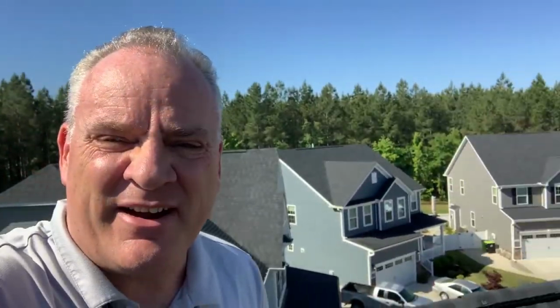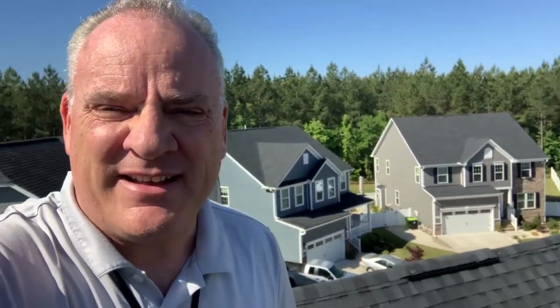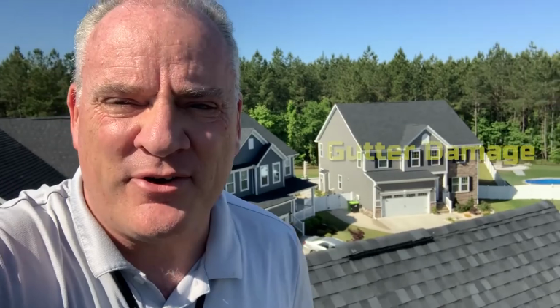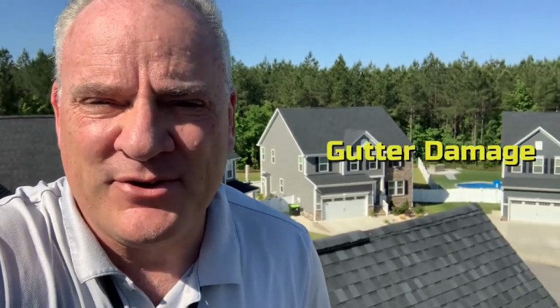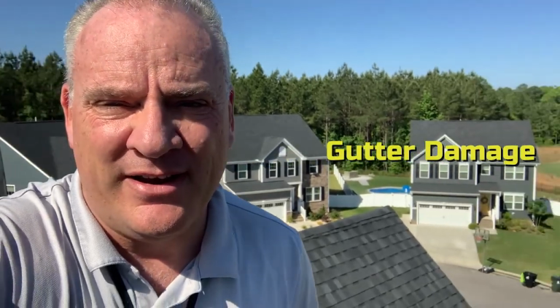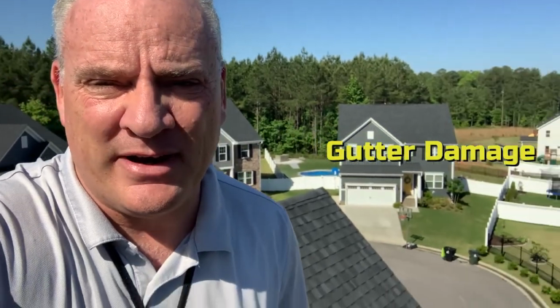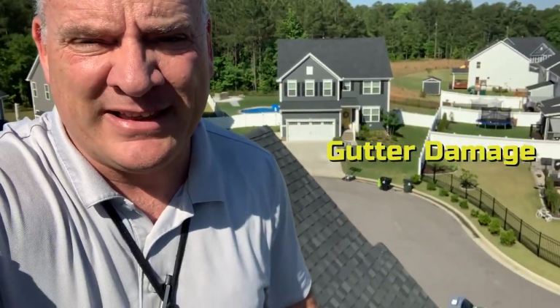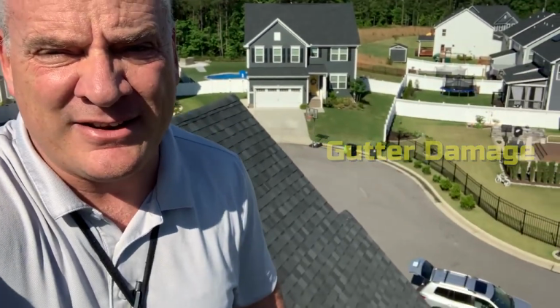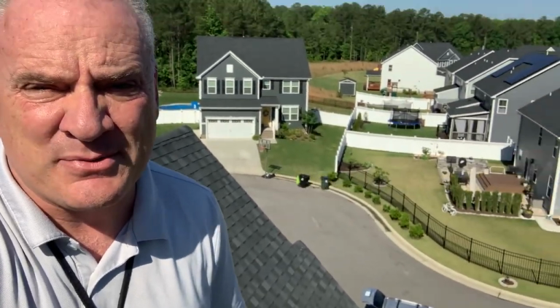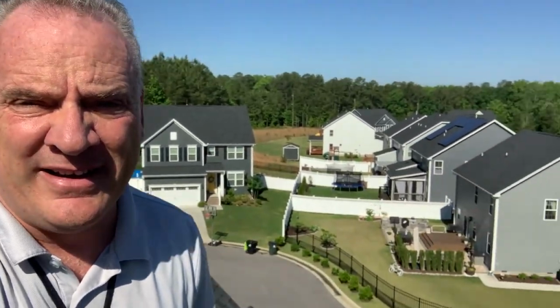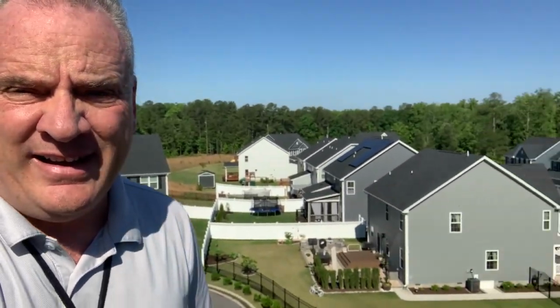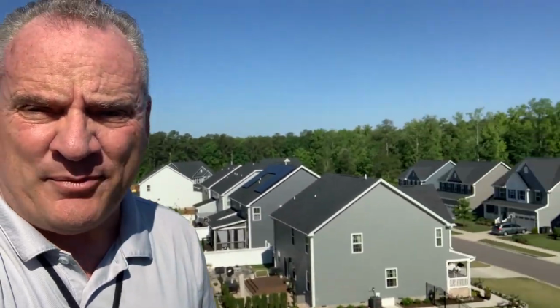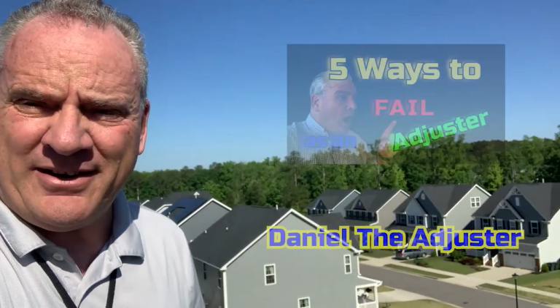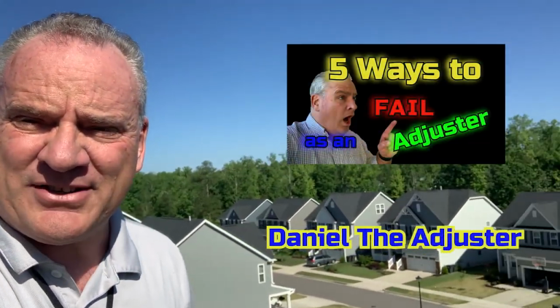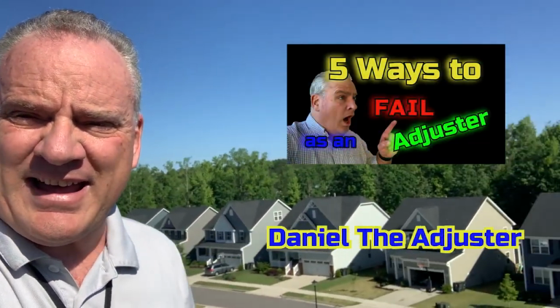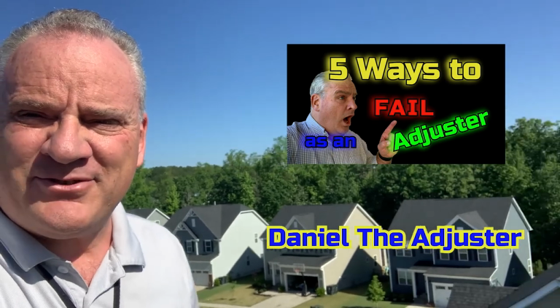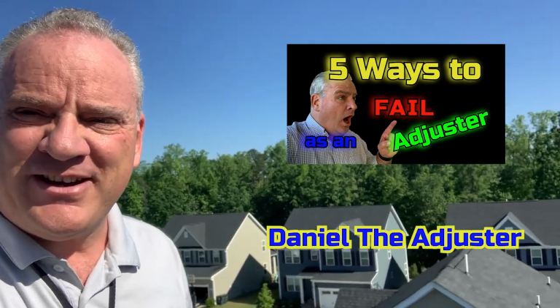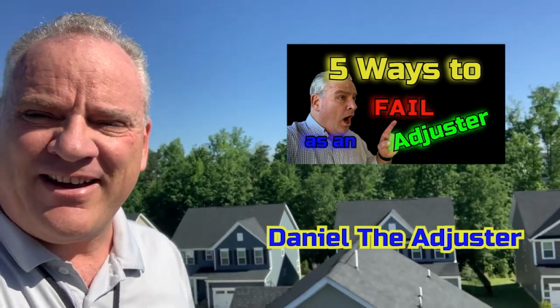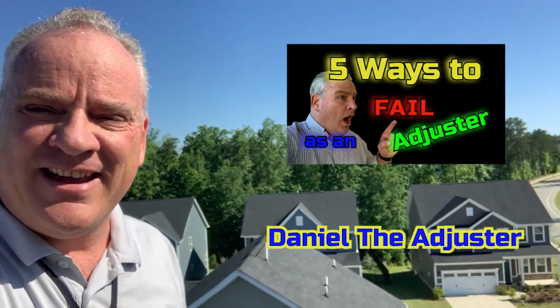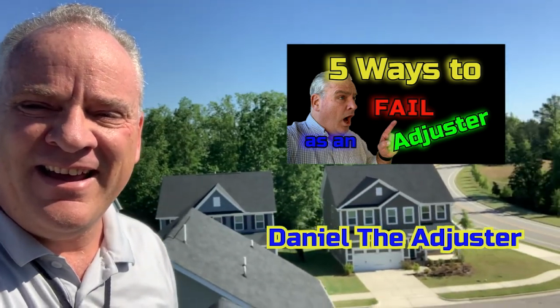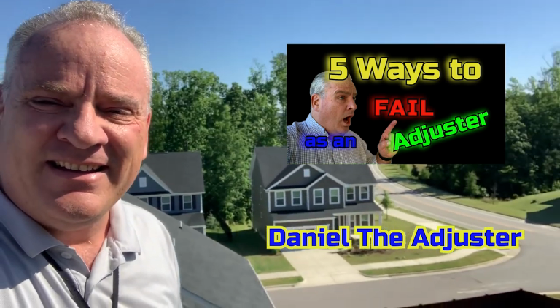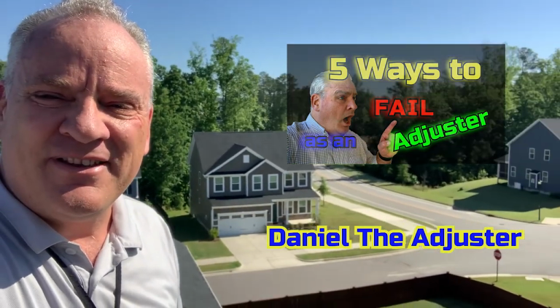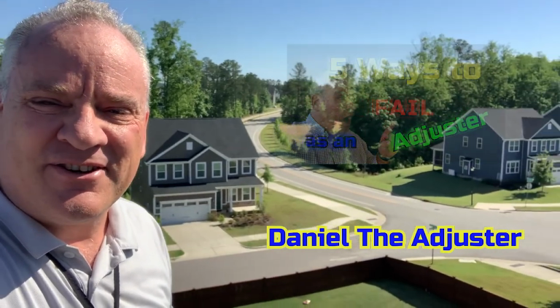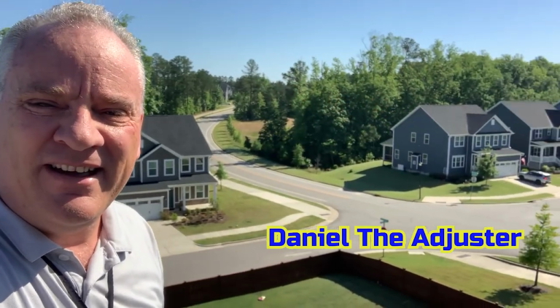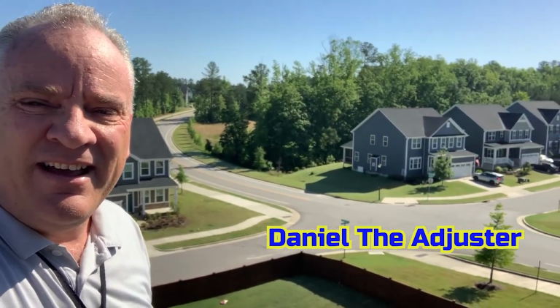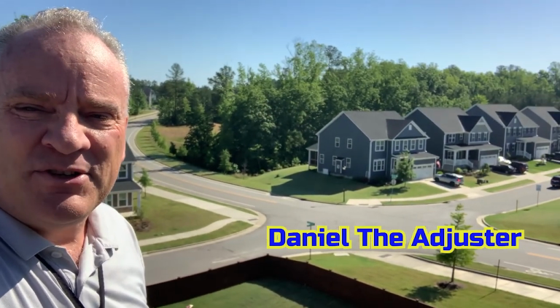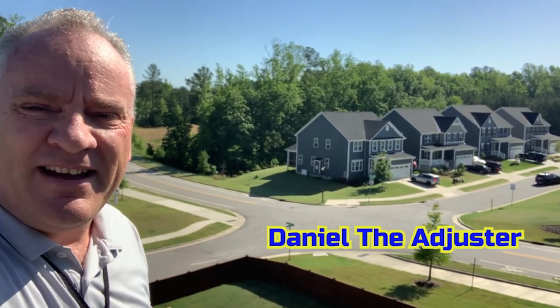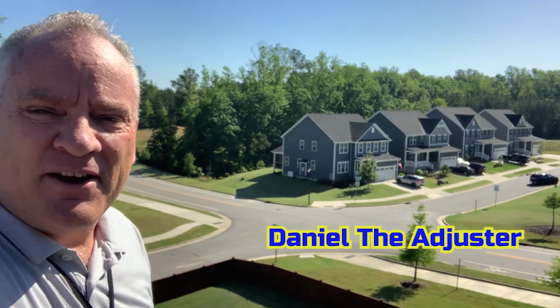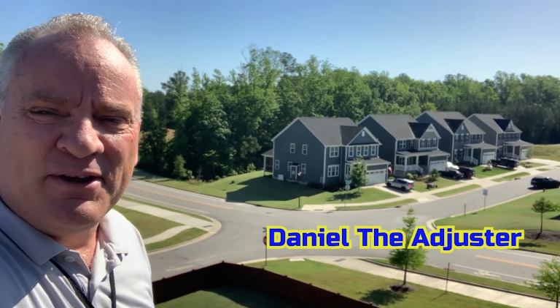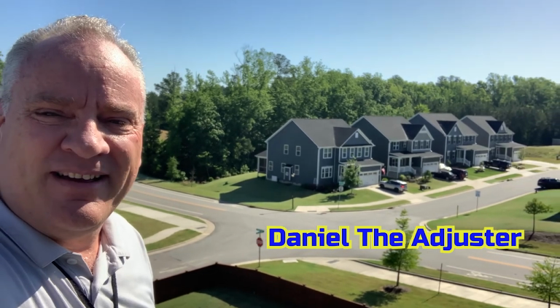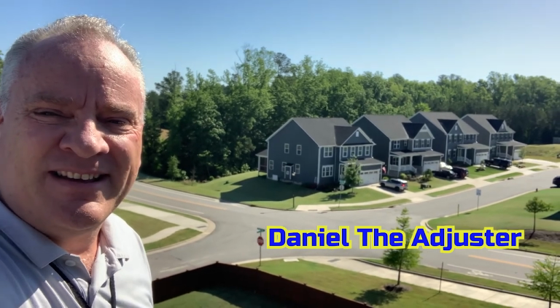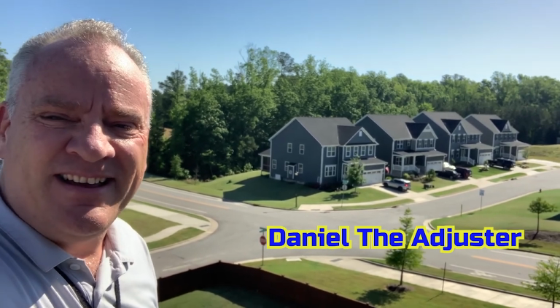We had some gutter damage, so we're definitely going to get that added to it as well. And great Carolina skies — make sure you check it out, guys. Daniel the Adjuster, coming to you live on another roof. See ya.